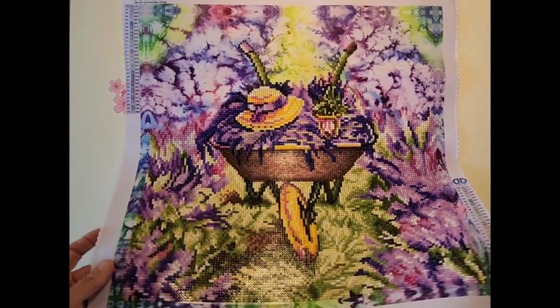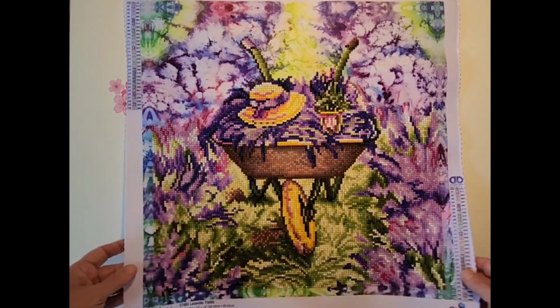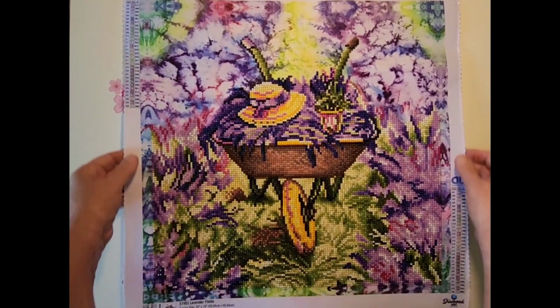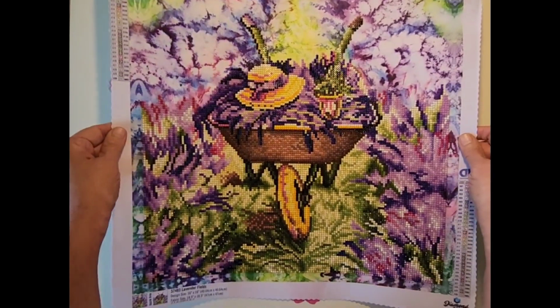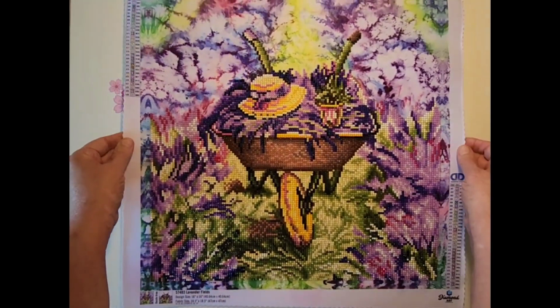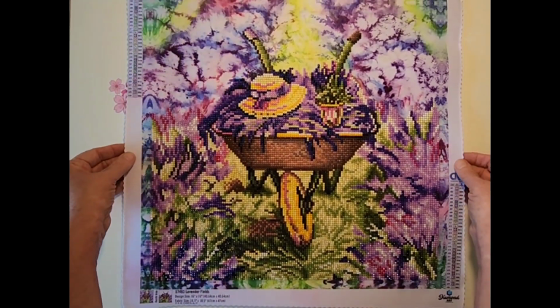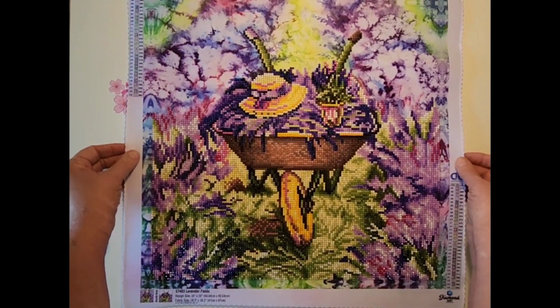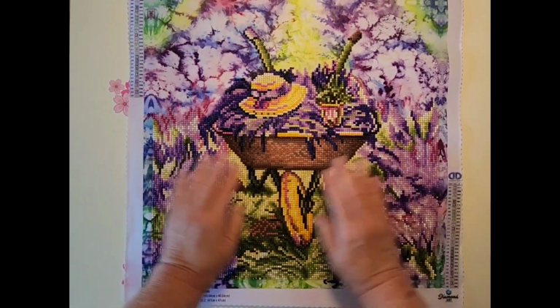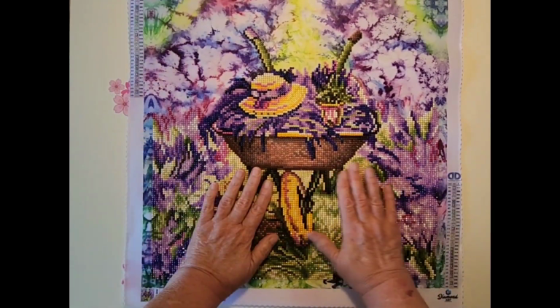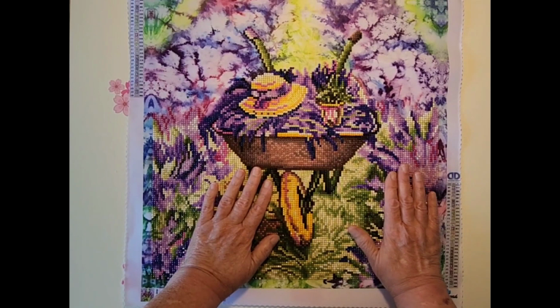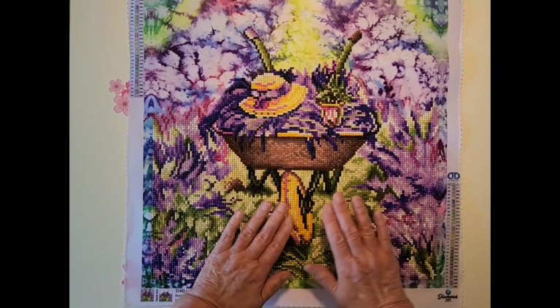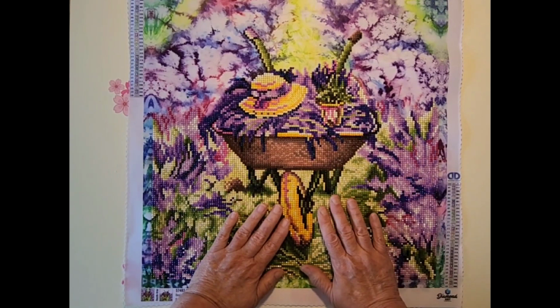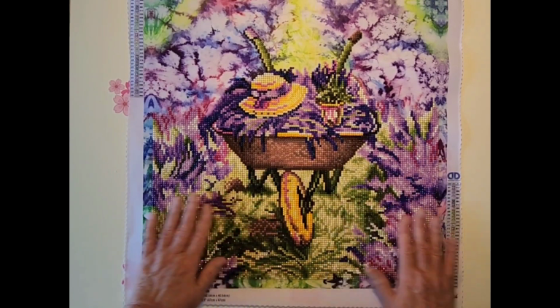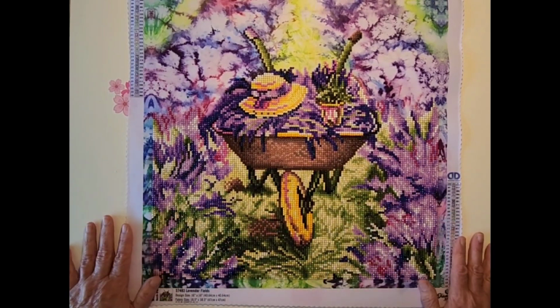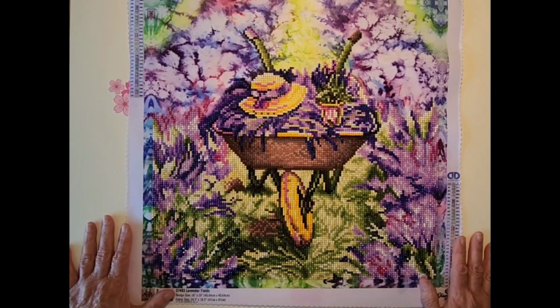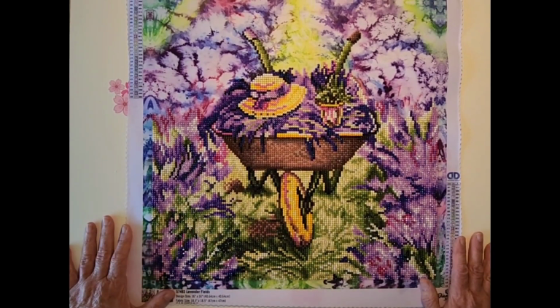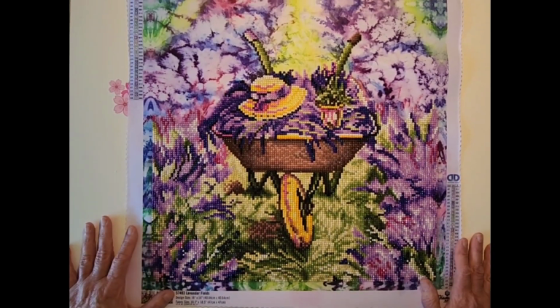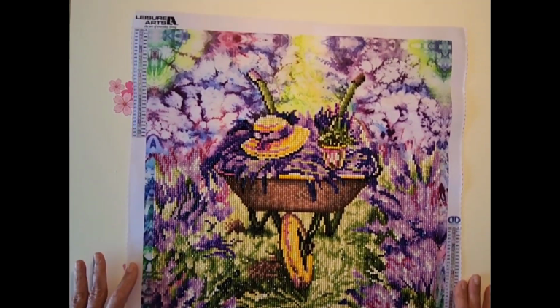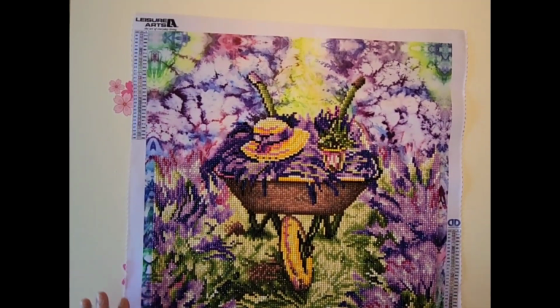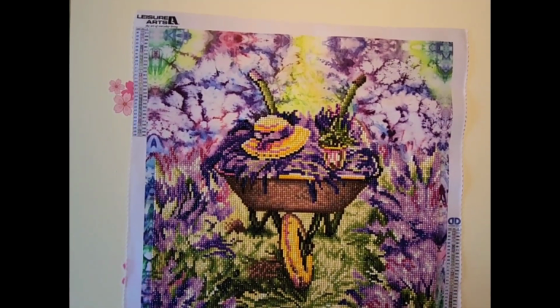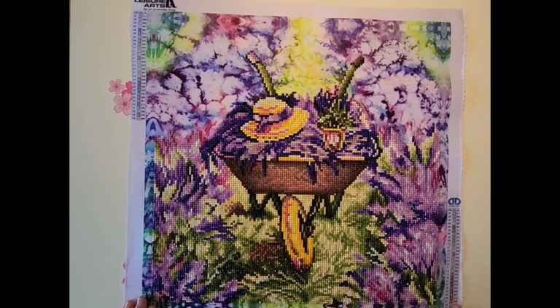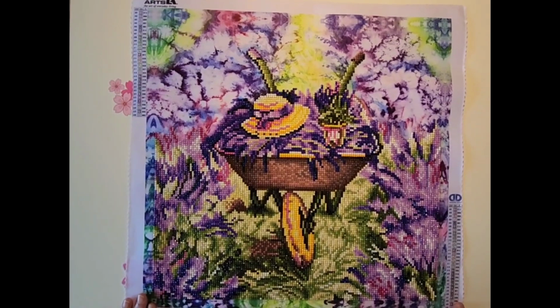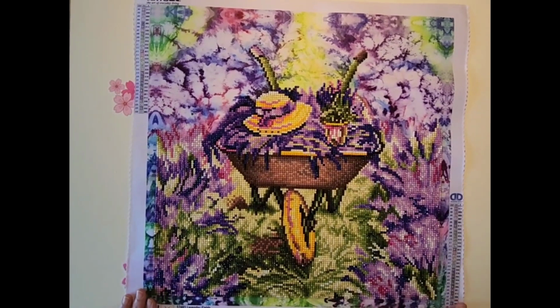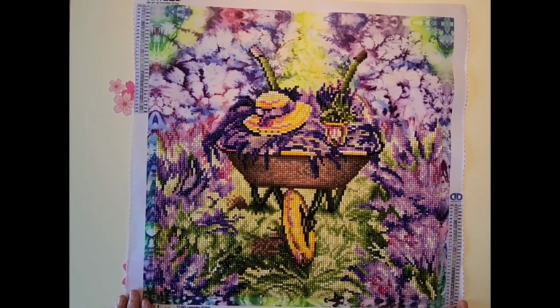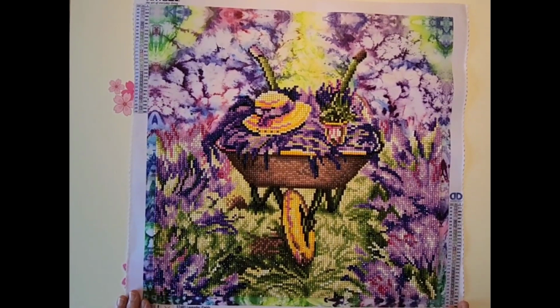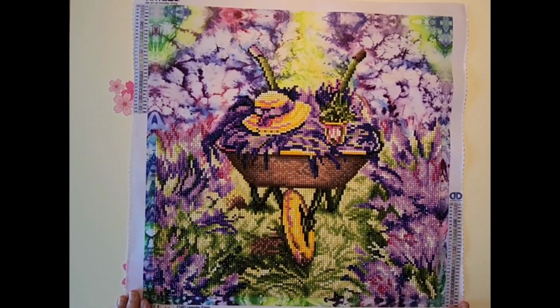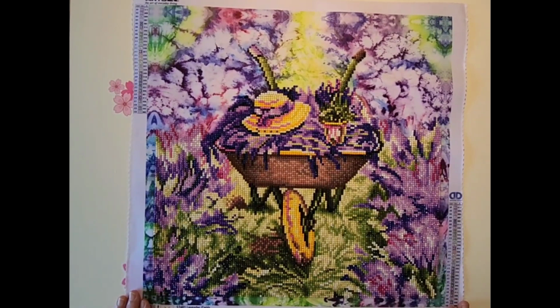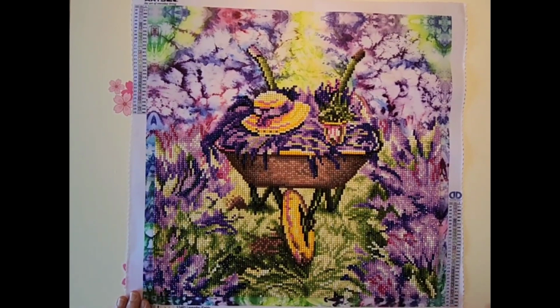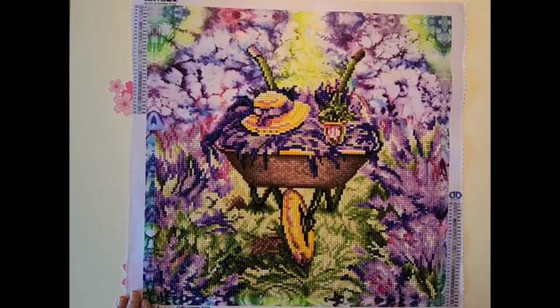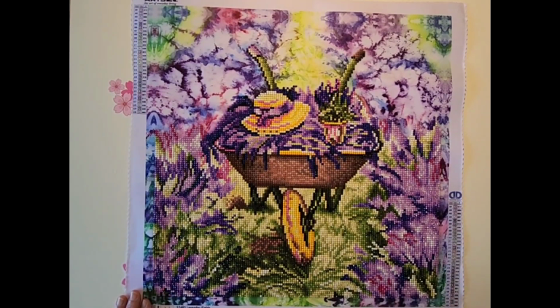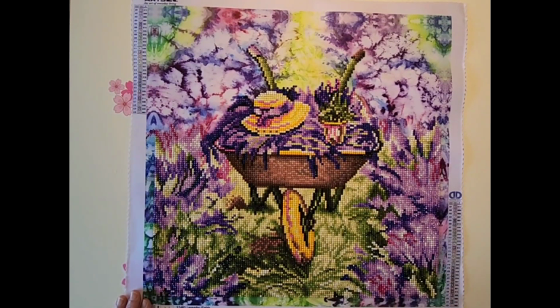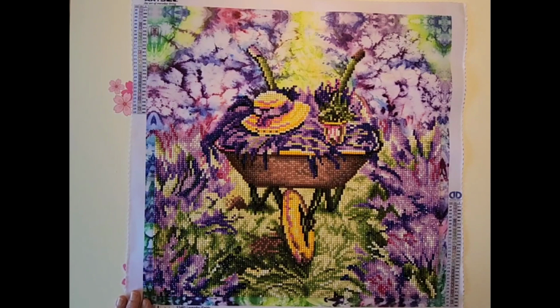I think it turned out pretty. I wish I could have finished it in April, but I'm excited that it's finished now. I want to thank you for joining me for Diamond Painting Effect with Cory — take care and I'll see you again in the next one.